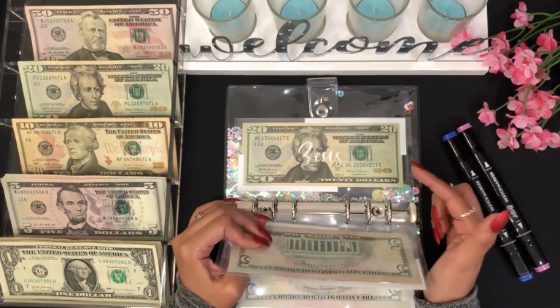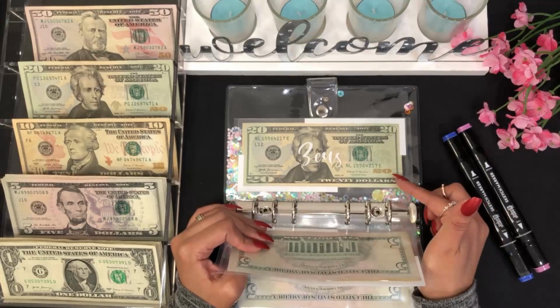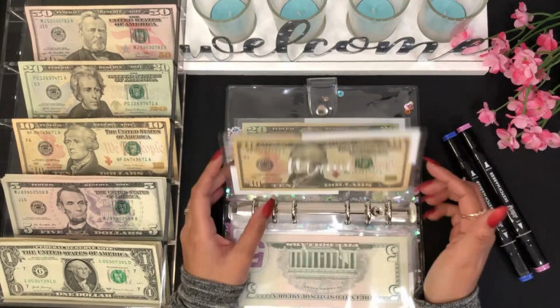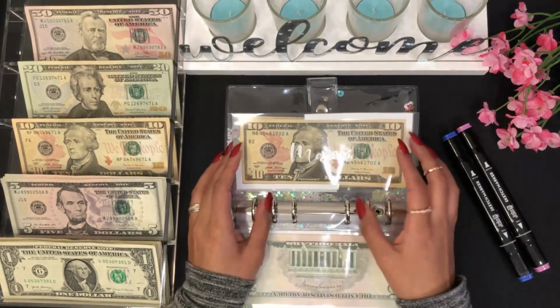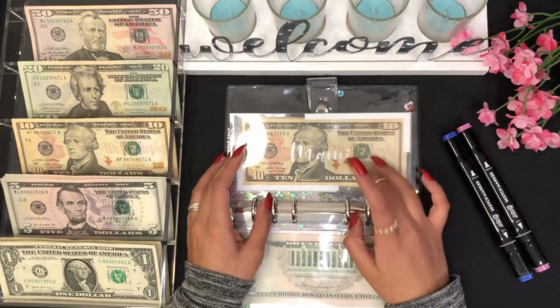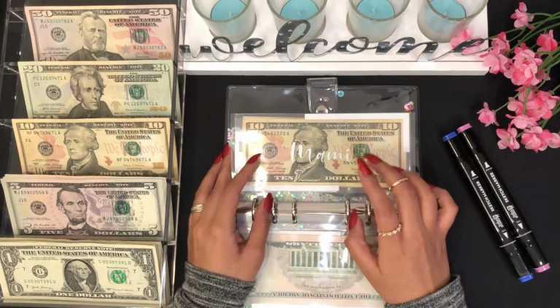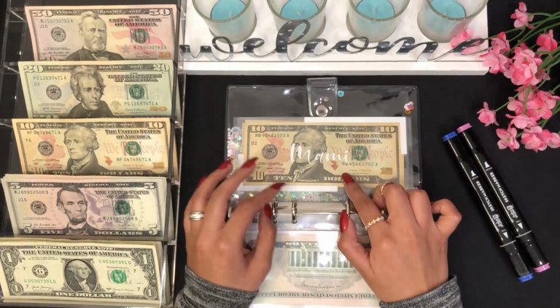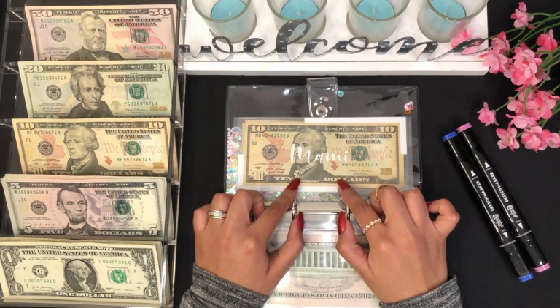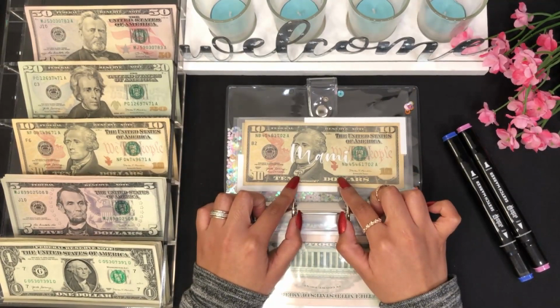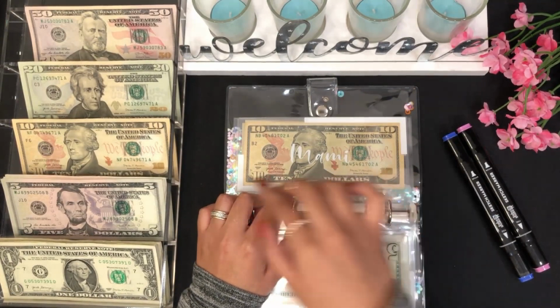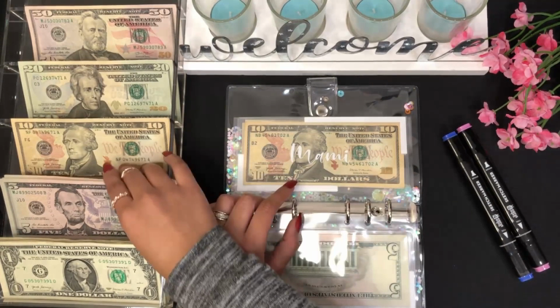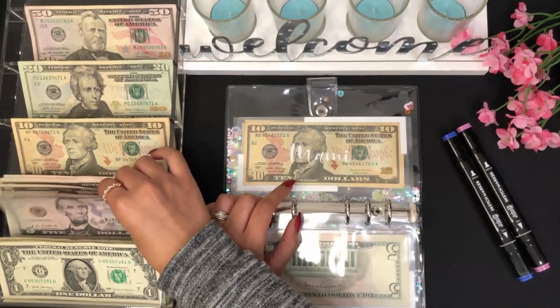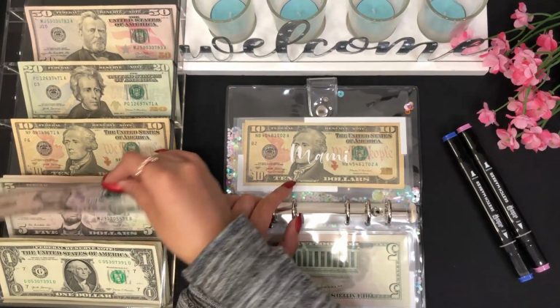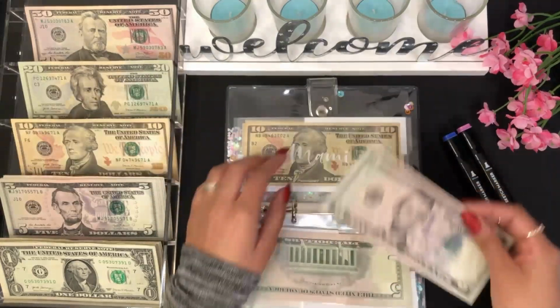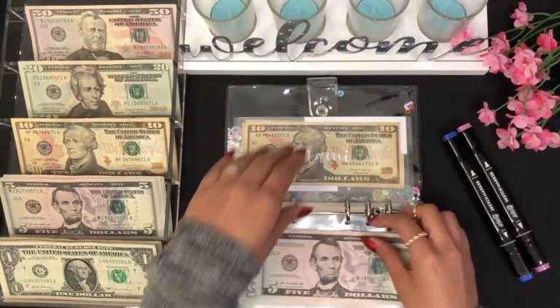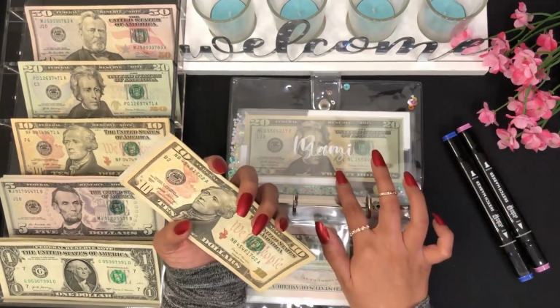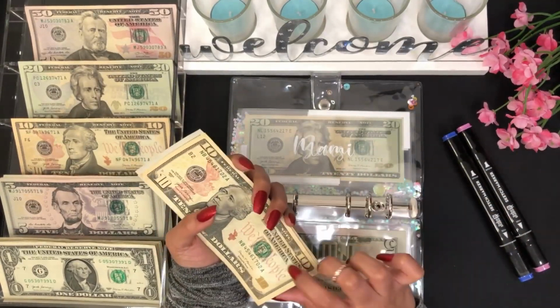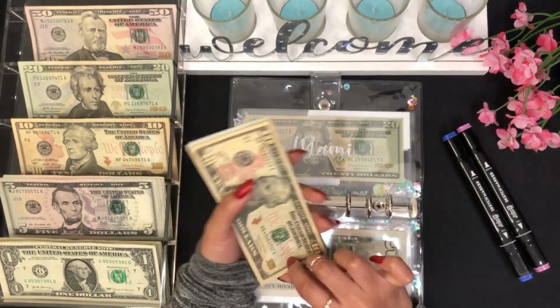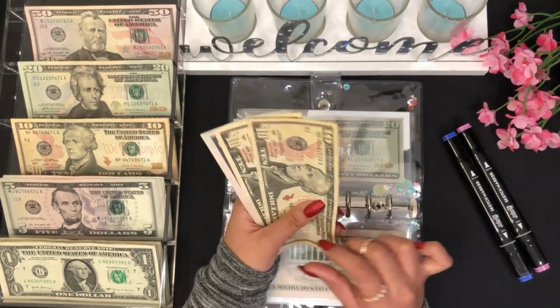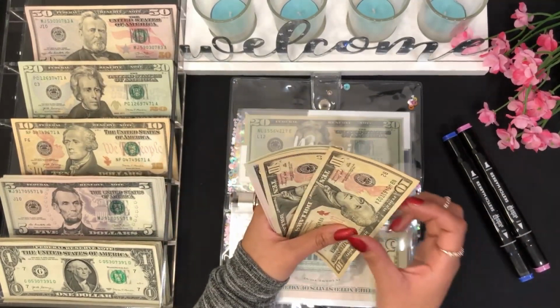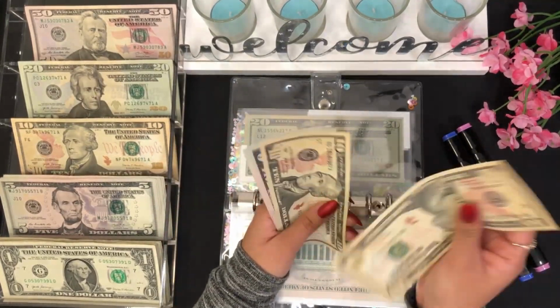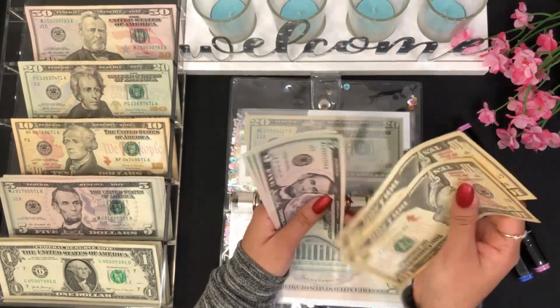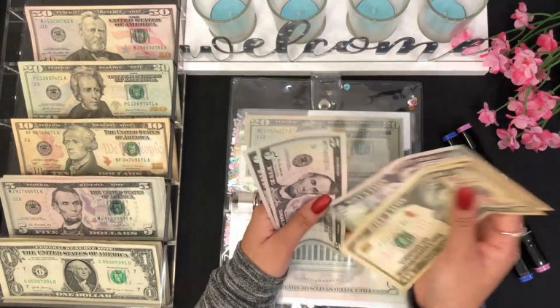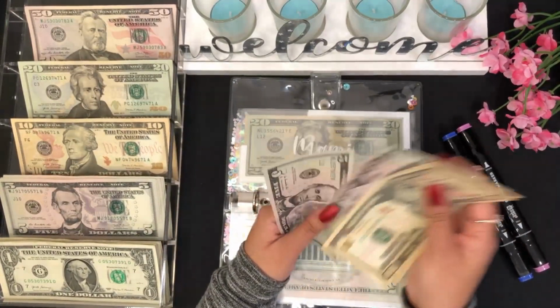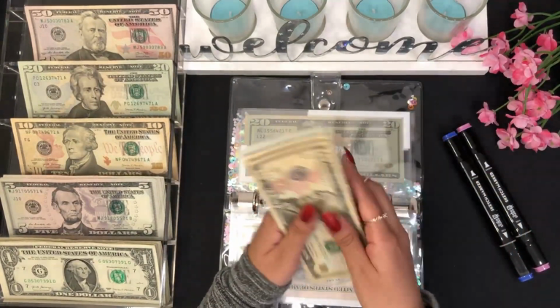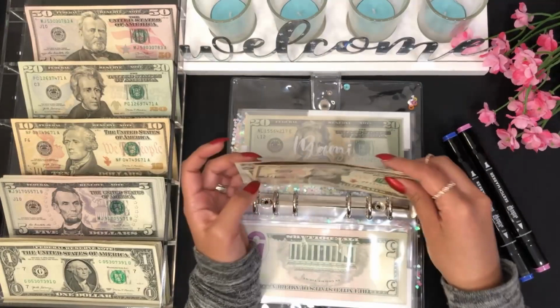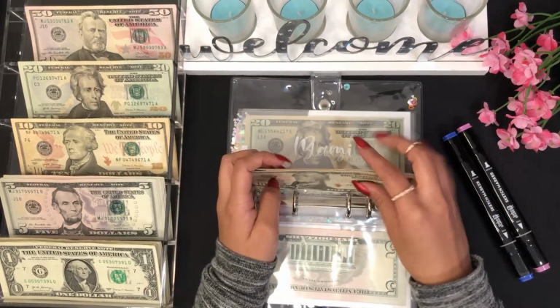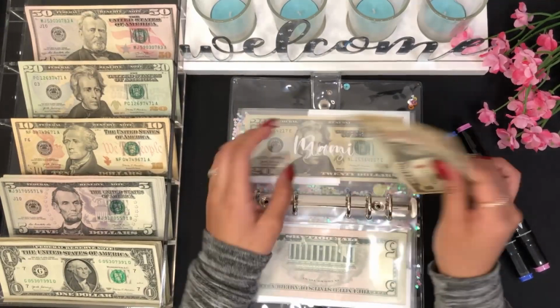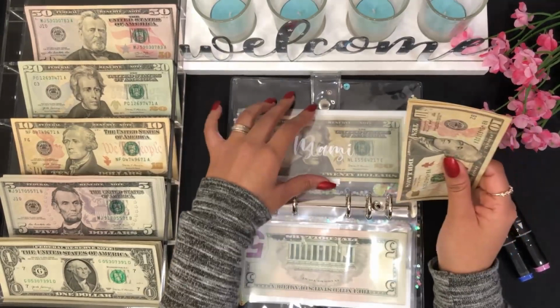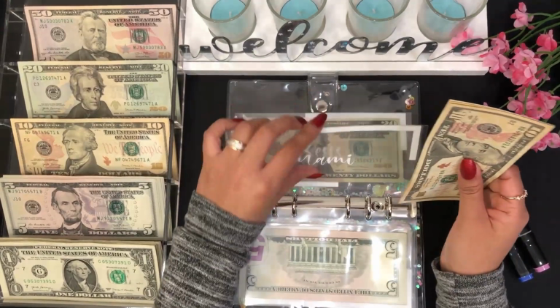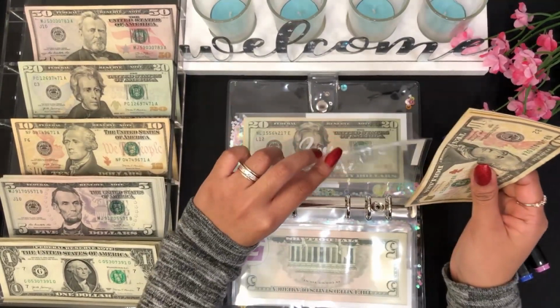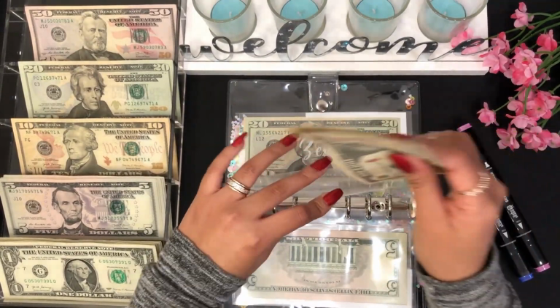We are skipping bills and we will be stuffing my grandmother's envelope and my dog's envelope. For my grandmother I'm adding five dollars. We now have $10, $20, $25, $30, and $35 — so $35 for my grandma.